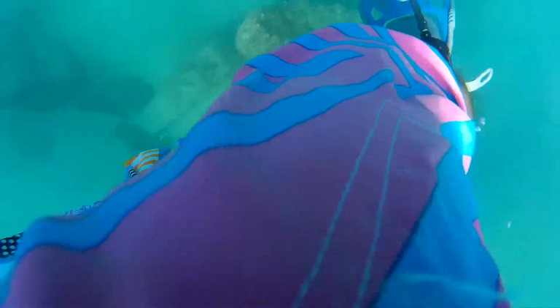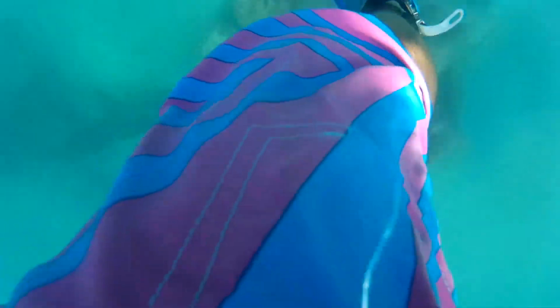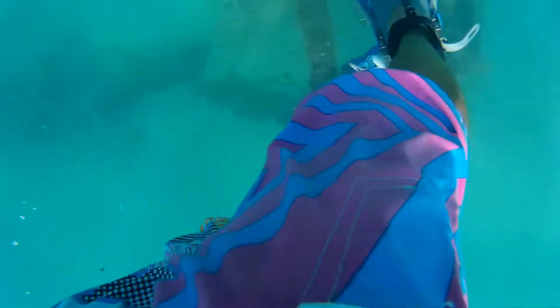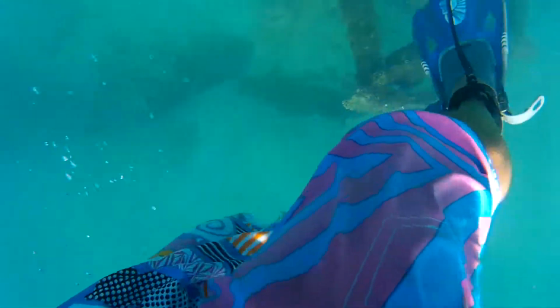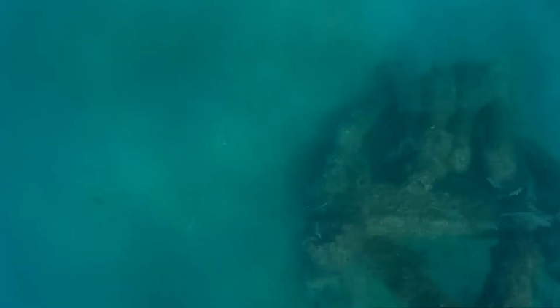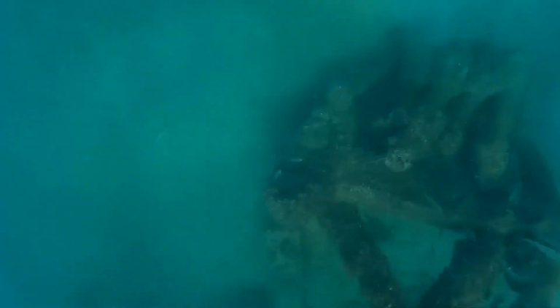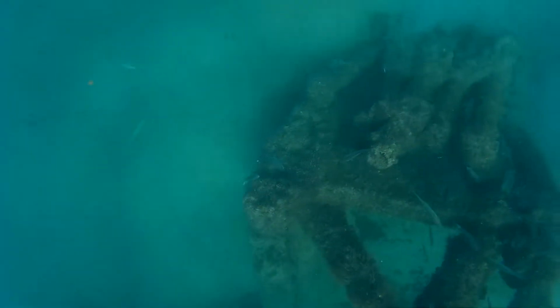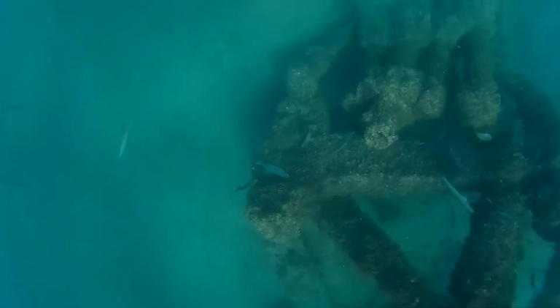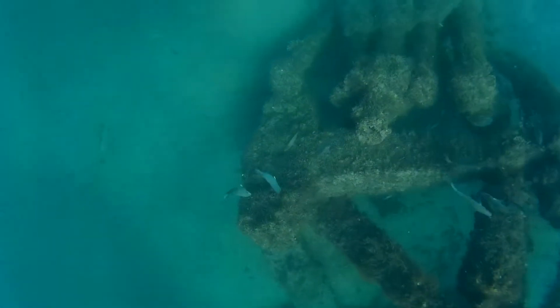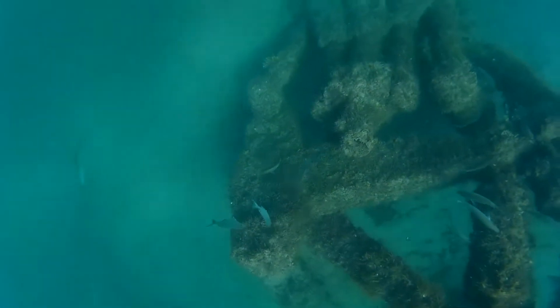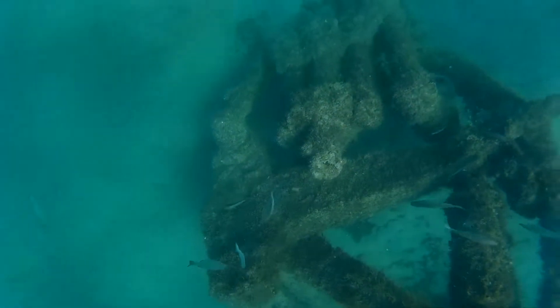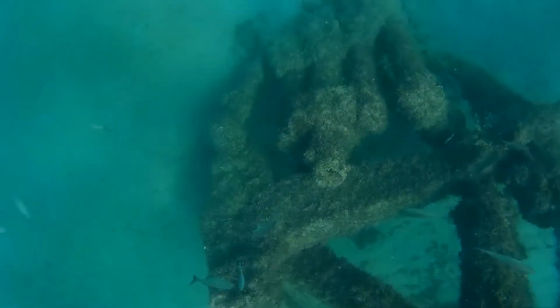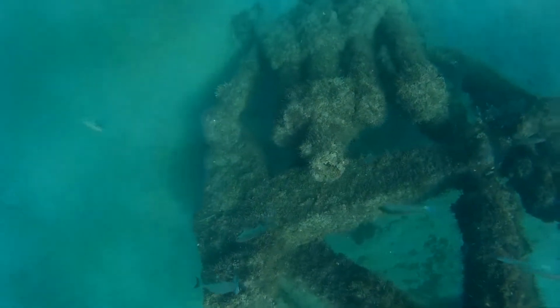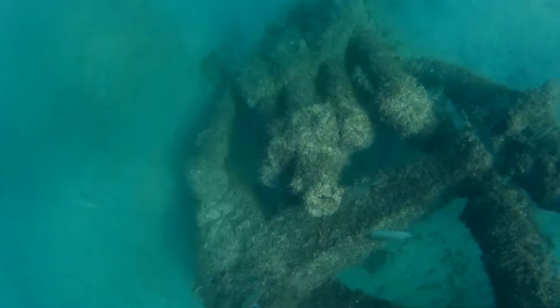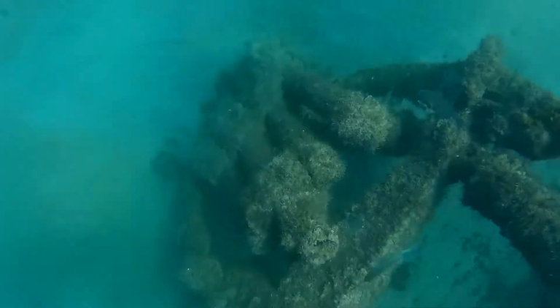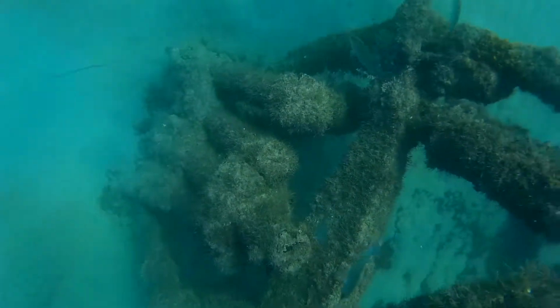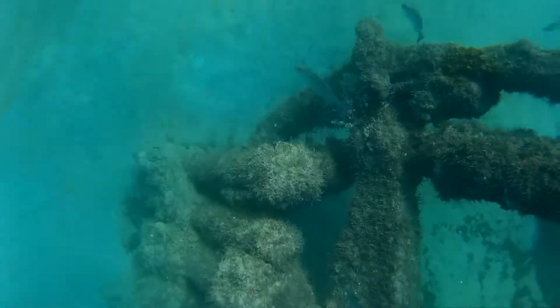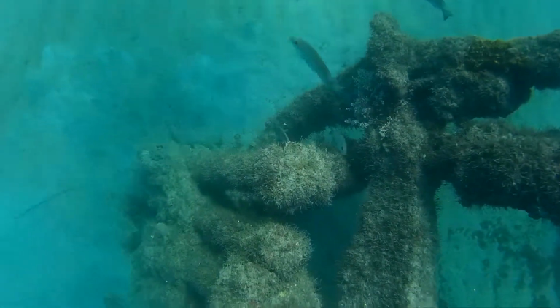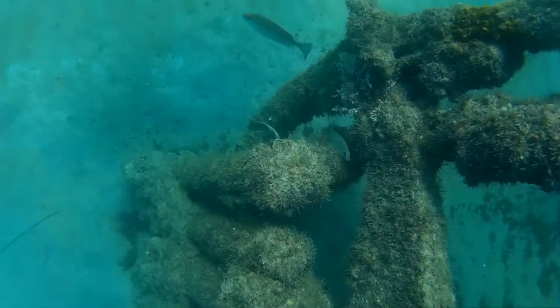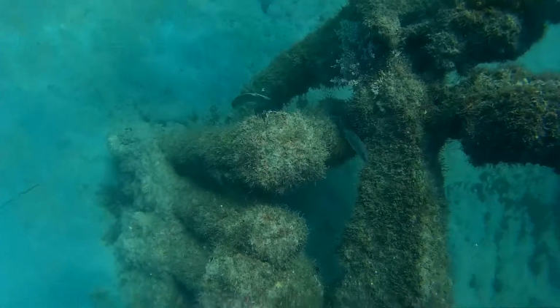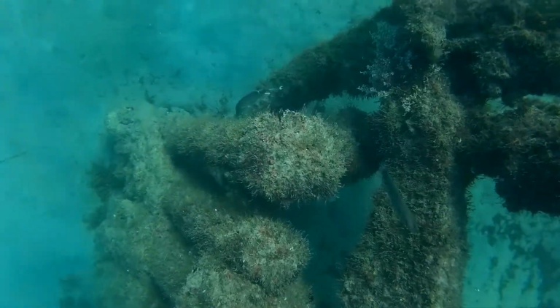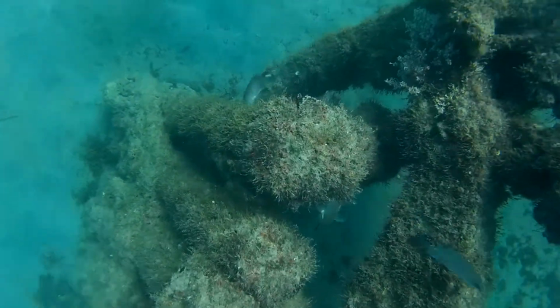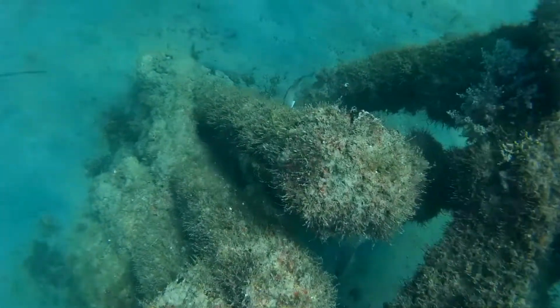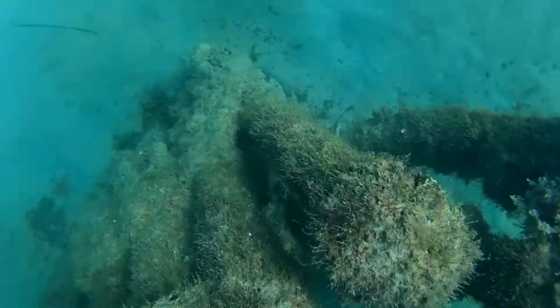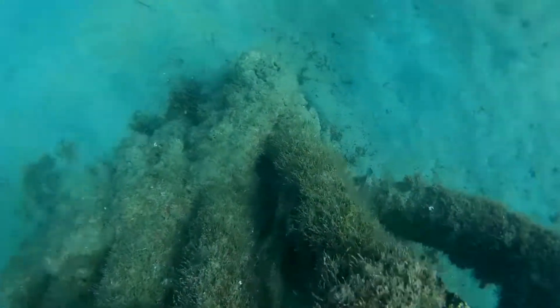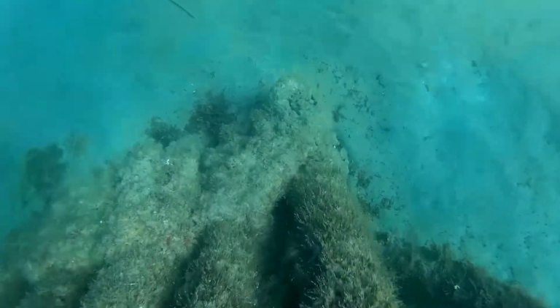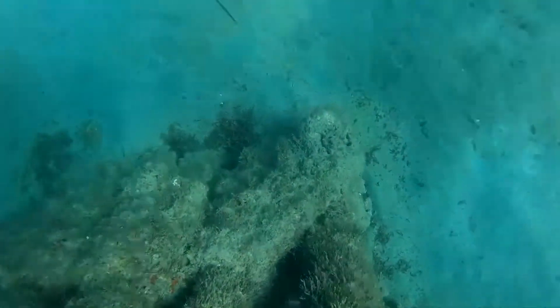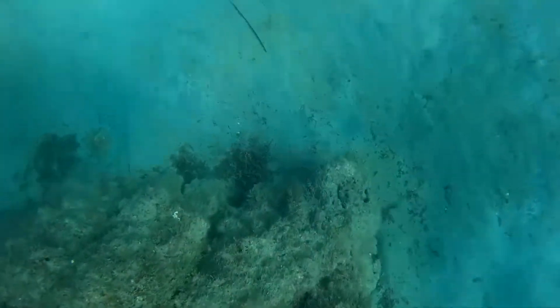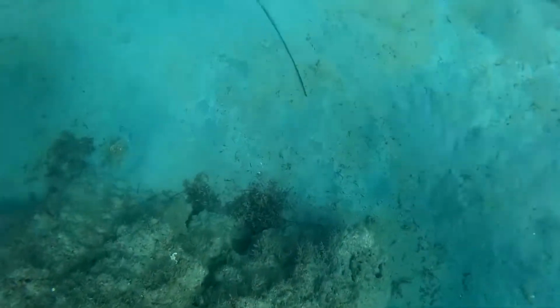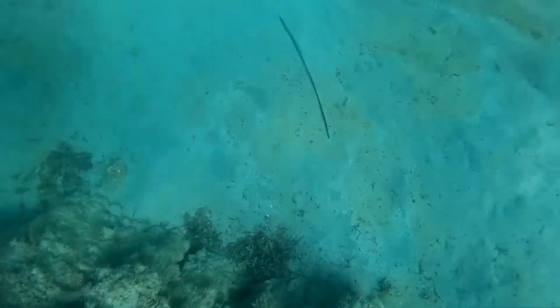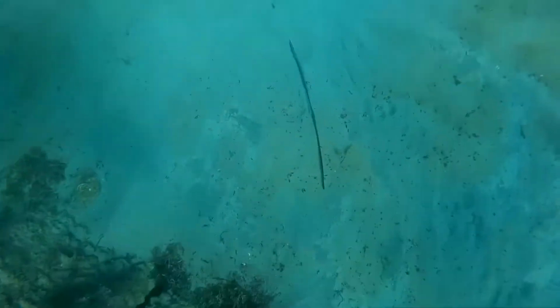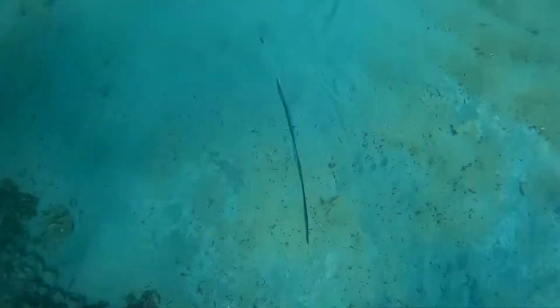Better go up and get a breath. Come on back down, take a look and see what's down here. You can see lots of fish, and I see a tail of a stingray.